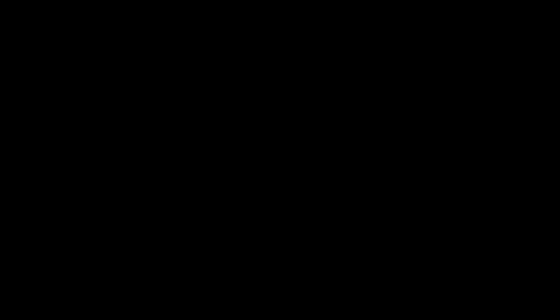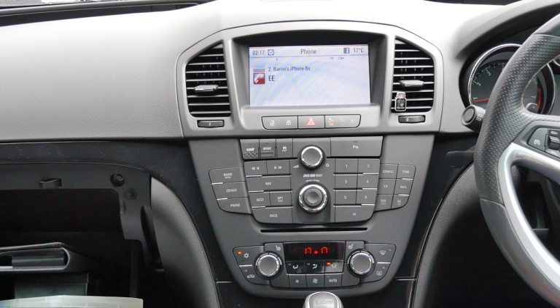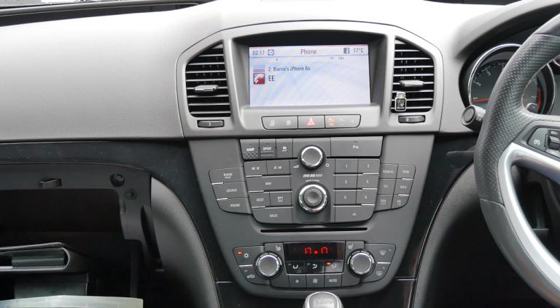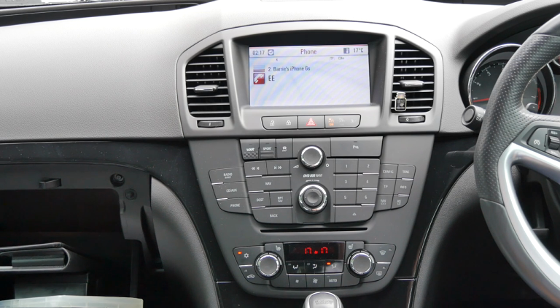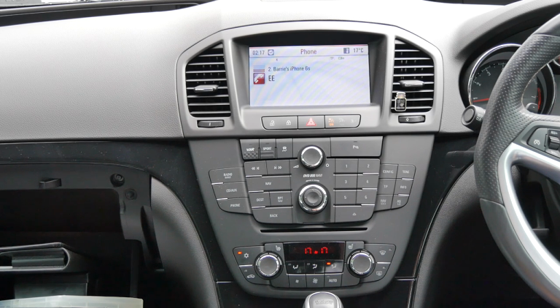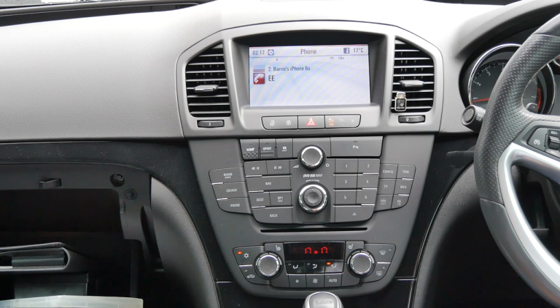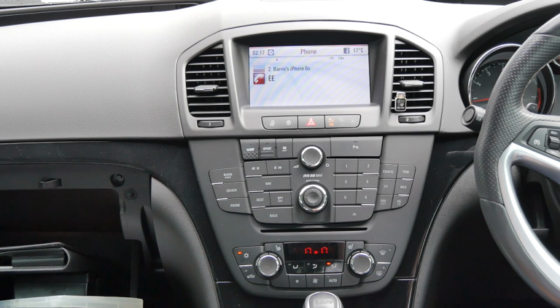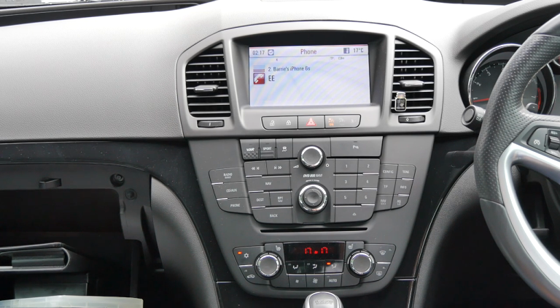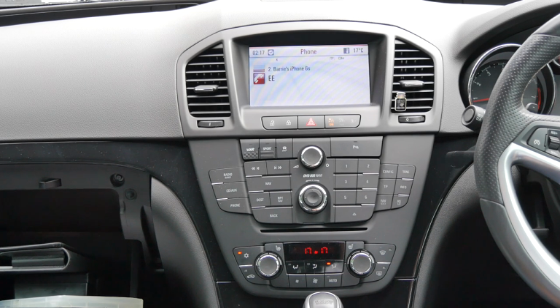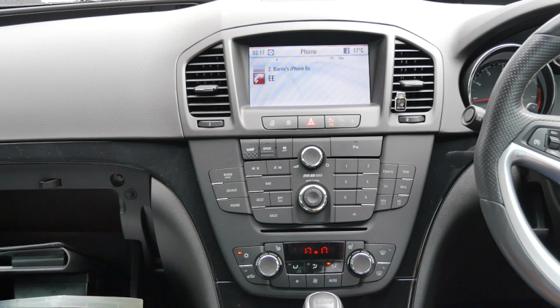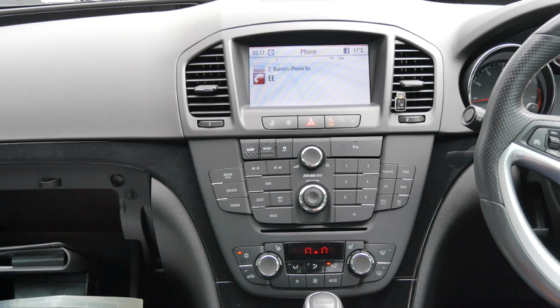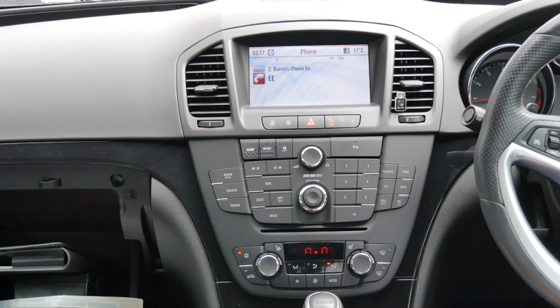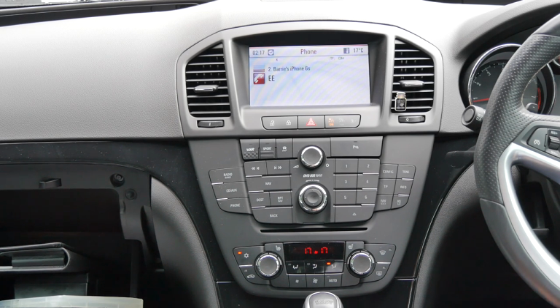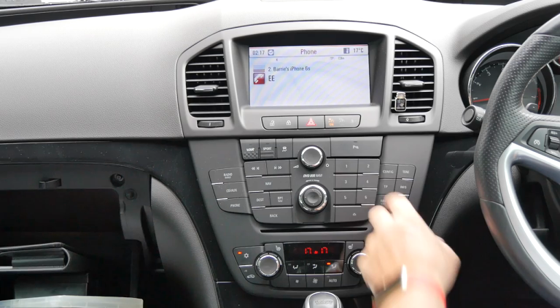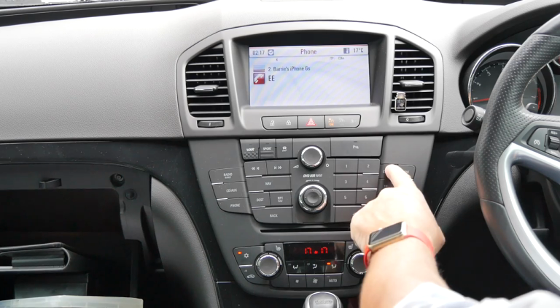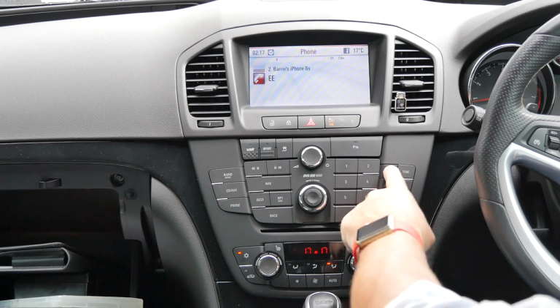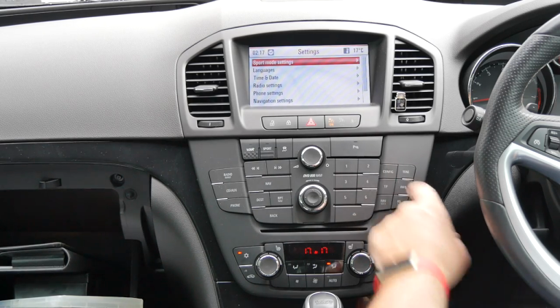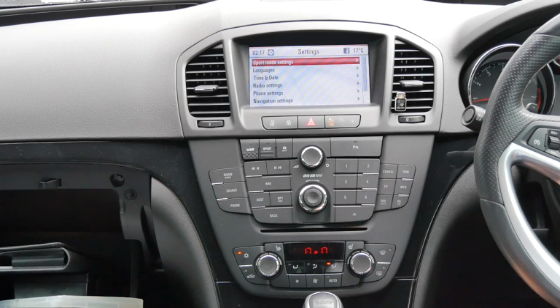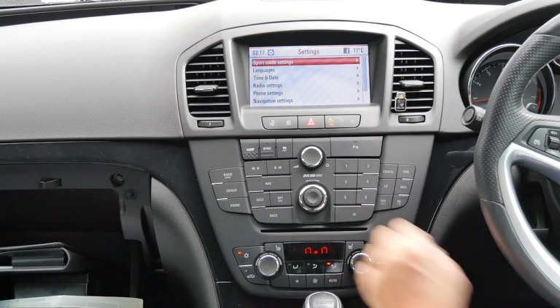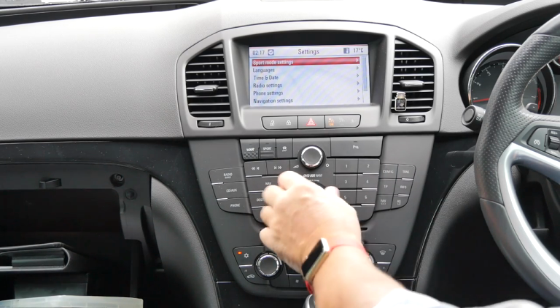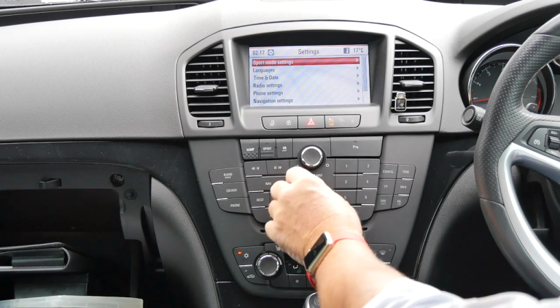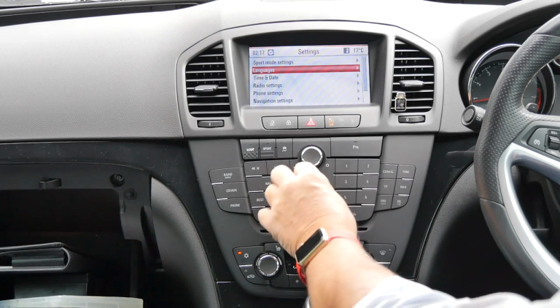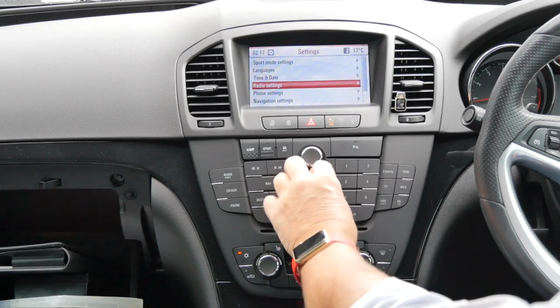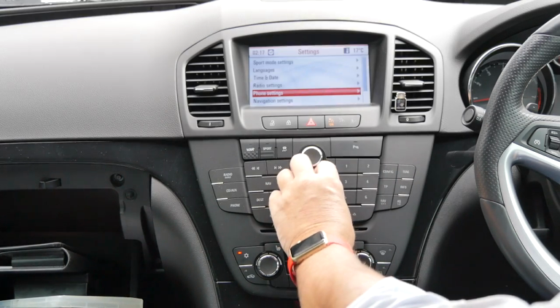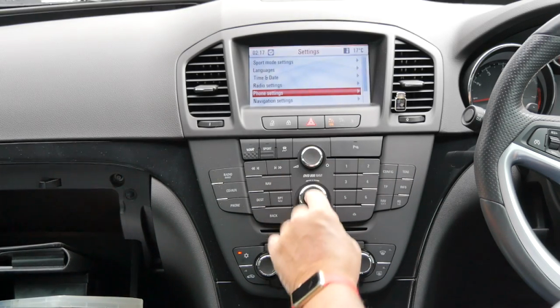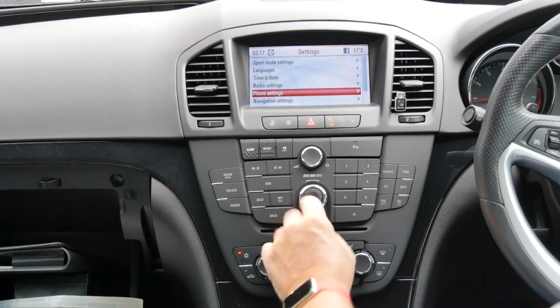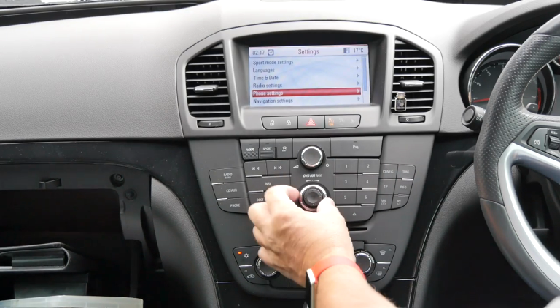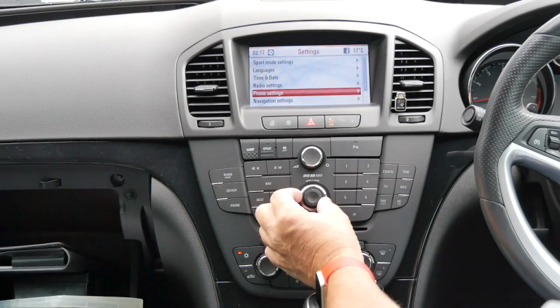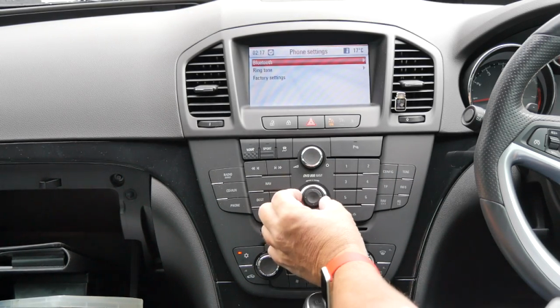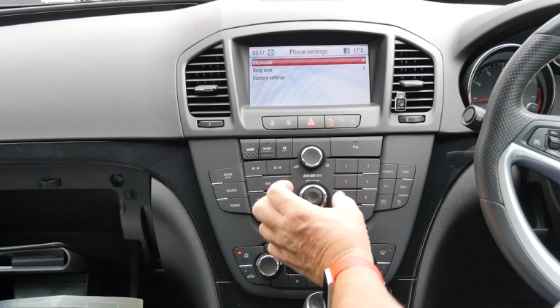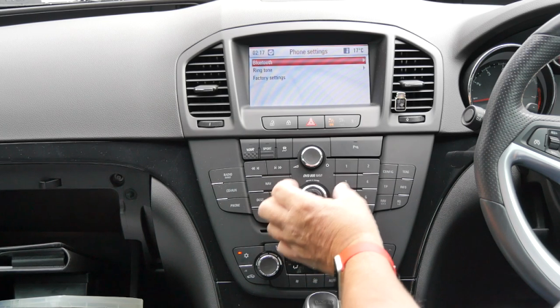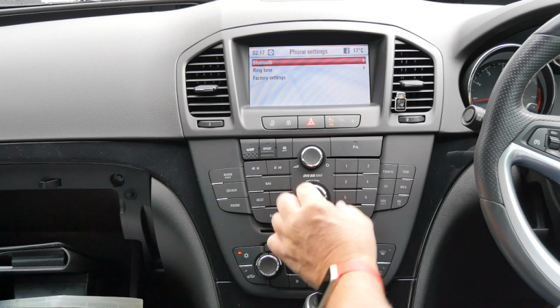I'll just show you how to de-bond the phone from the Bluetooth system in the Vauxhall Insignia. Click config, down to phone settings, and again press the outside ring.